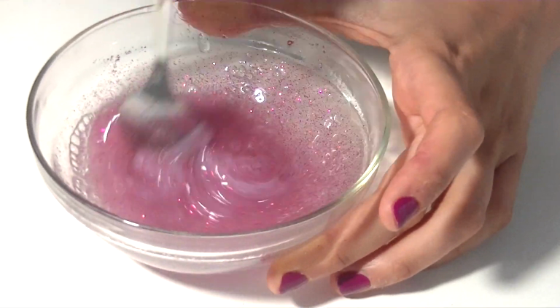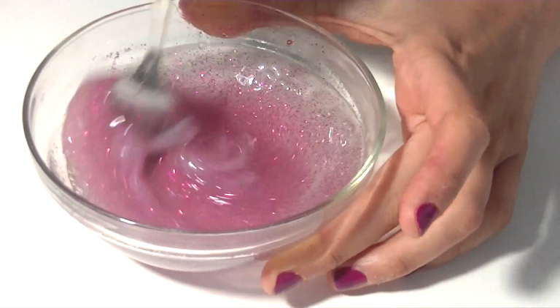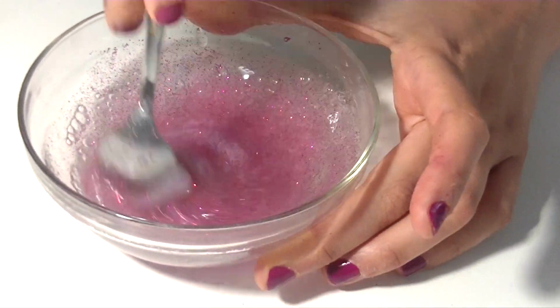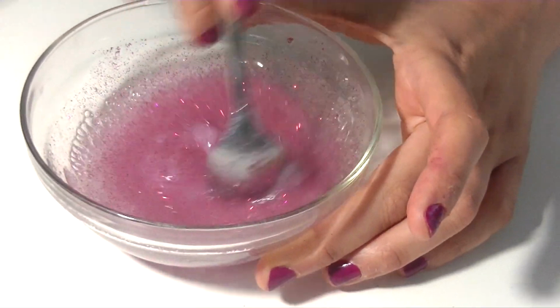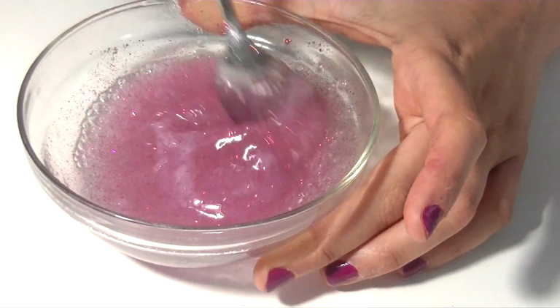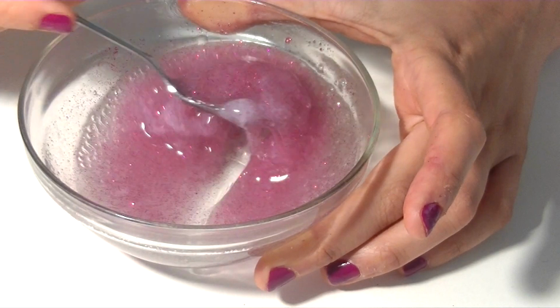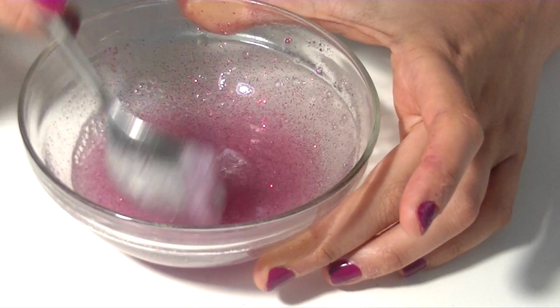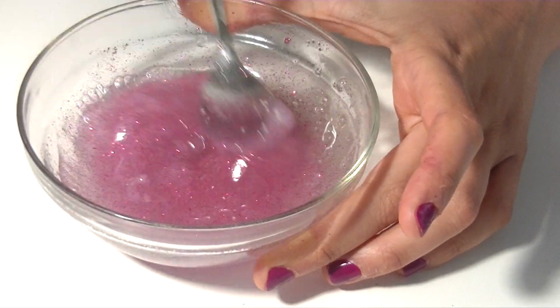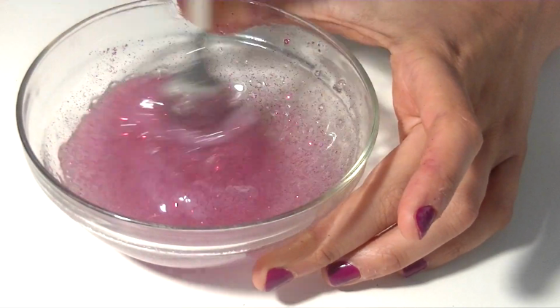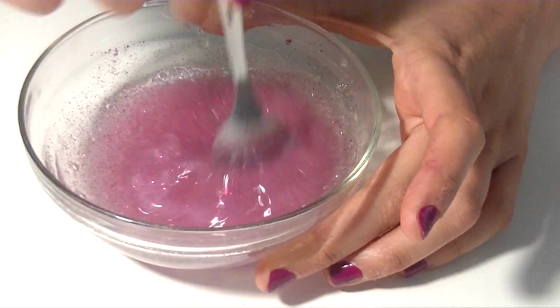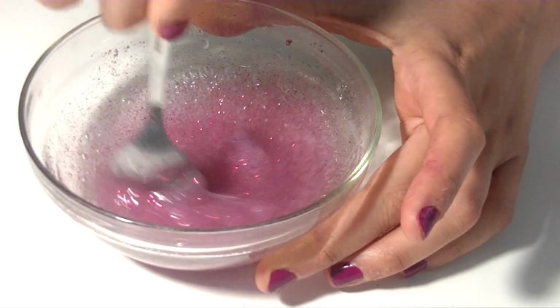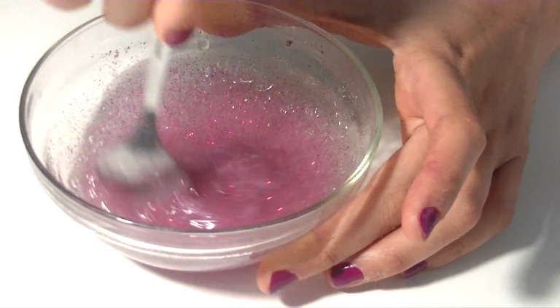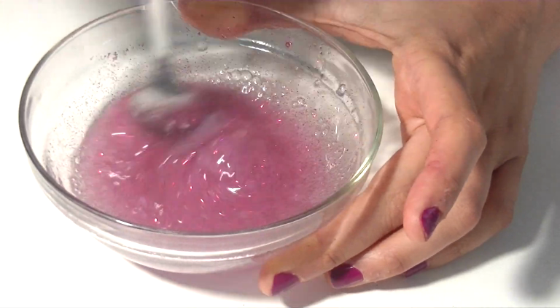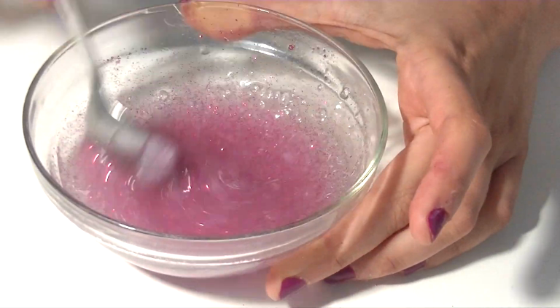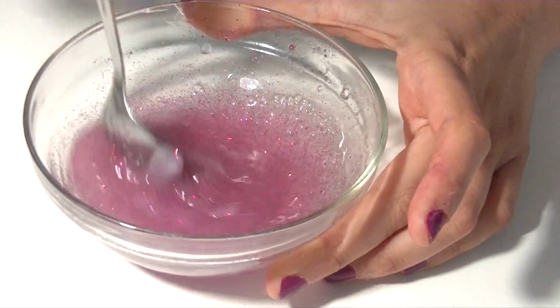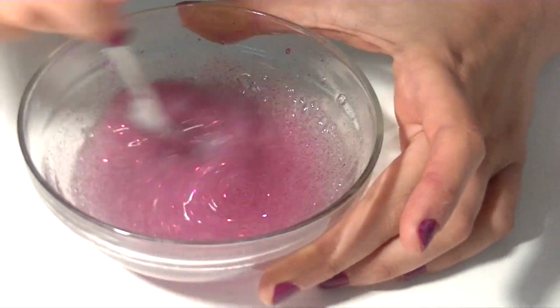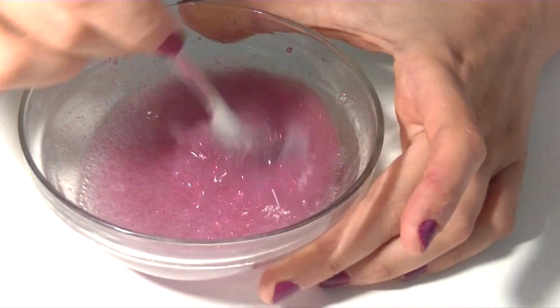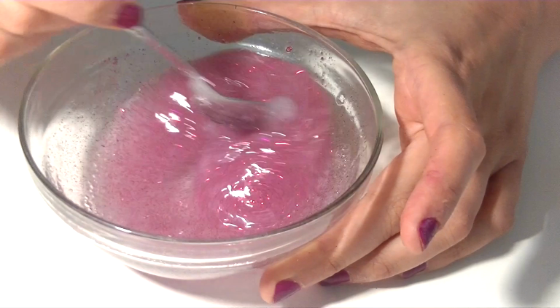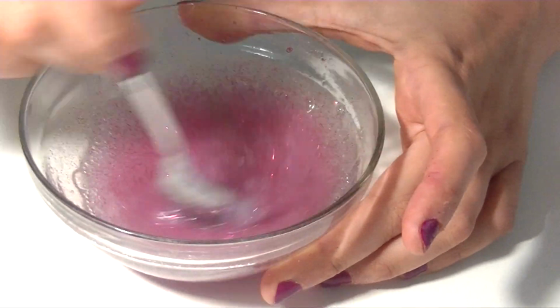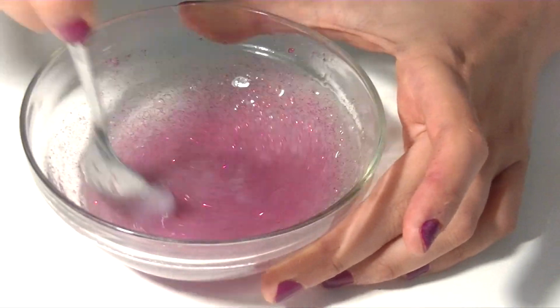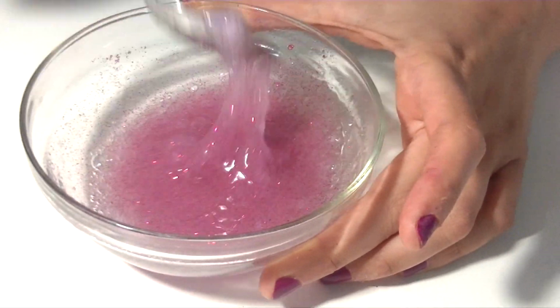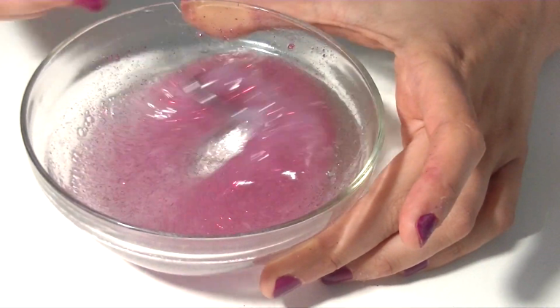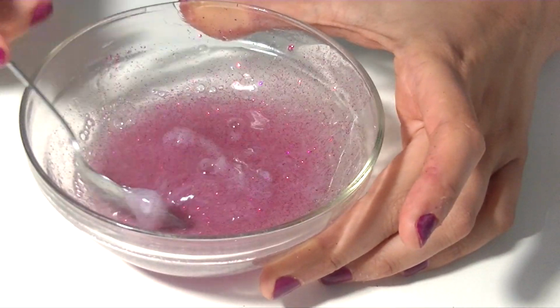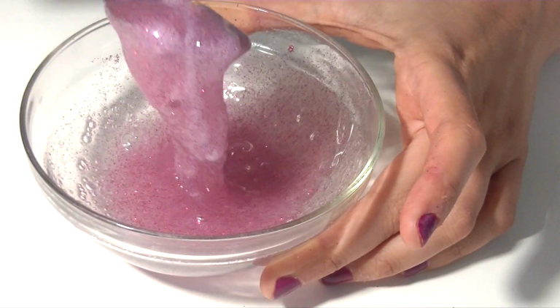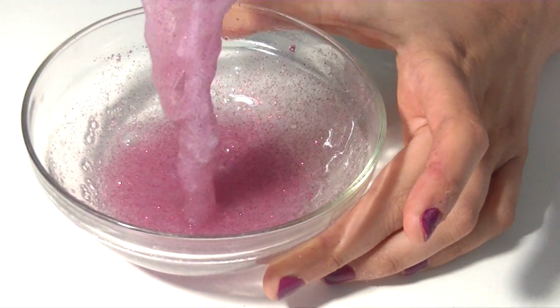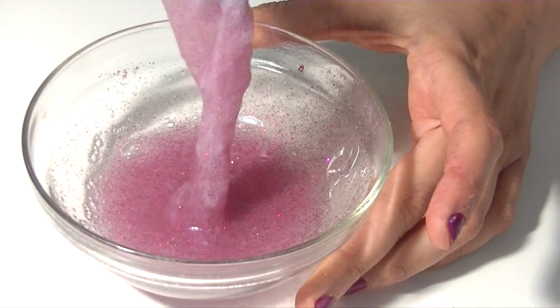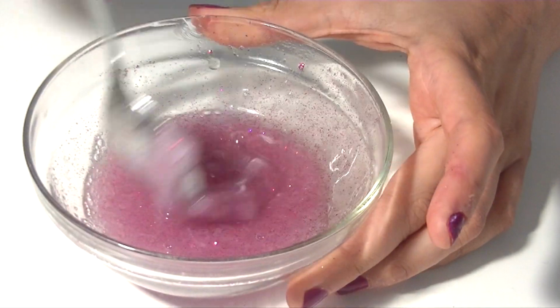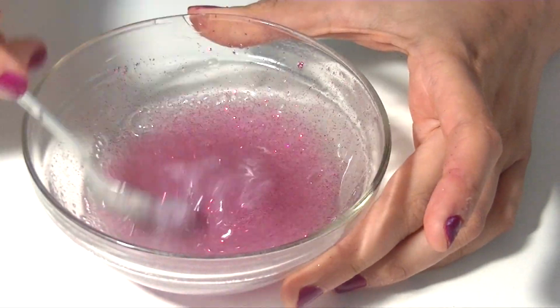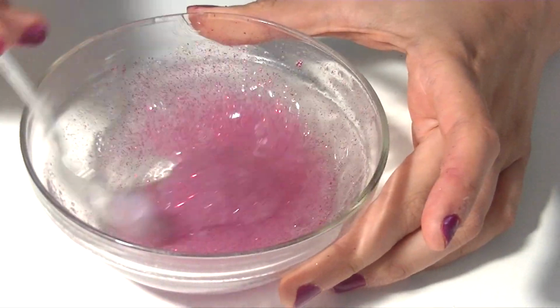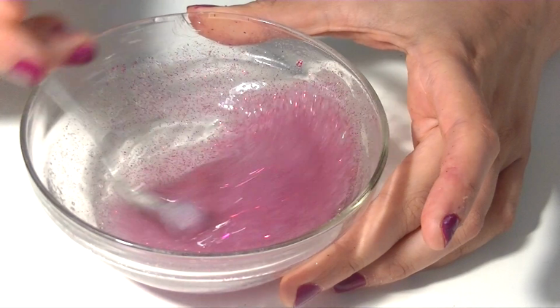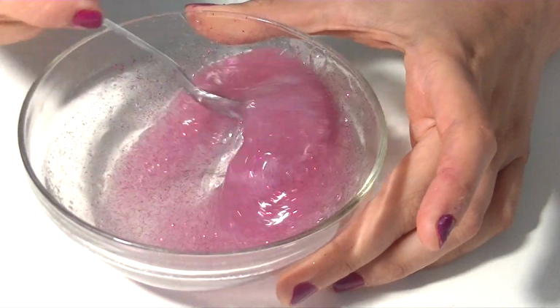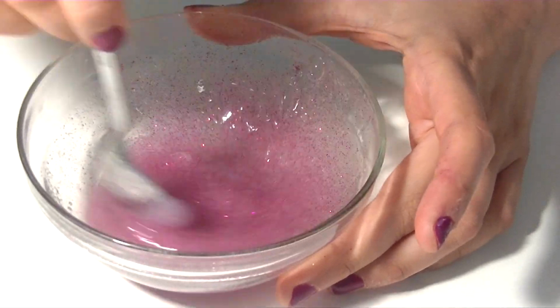Just mix it for four or five minutes, and you're going to see that it's going to be like spongy, creamy texture, and it's going to look amazing.